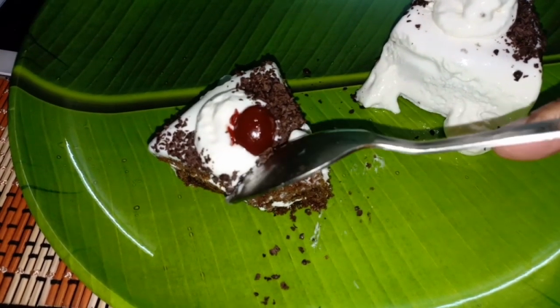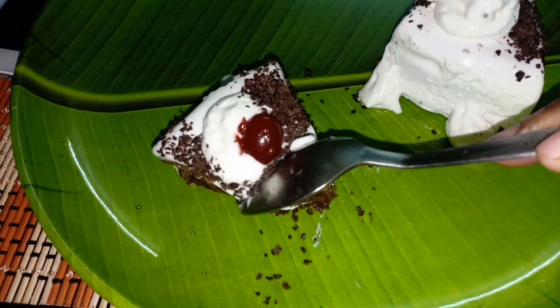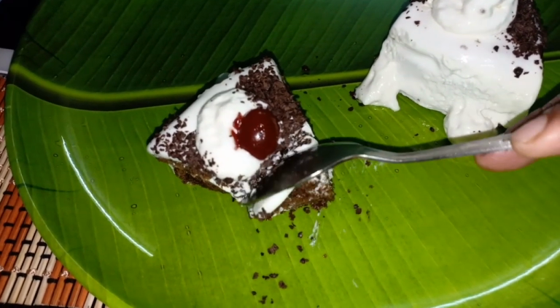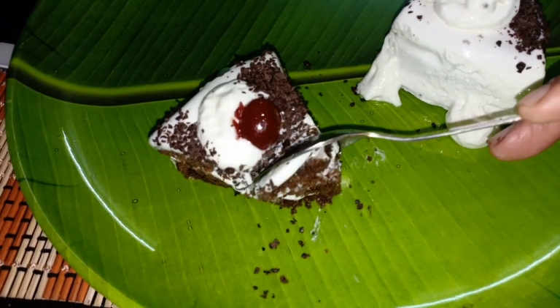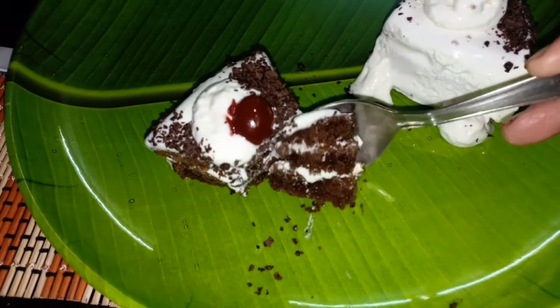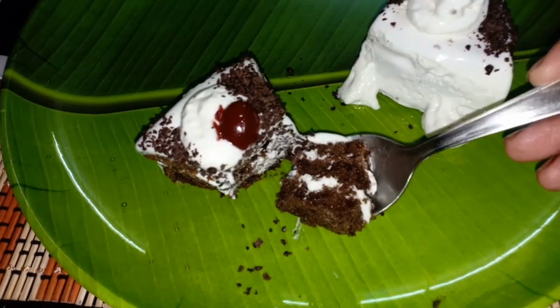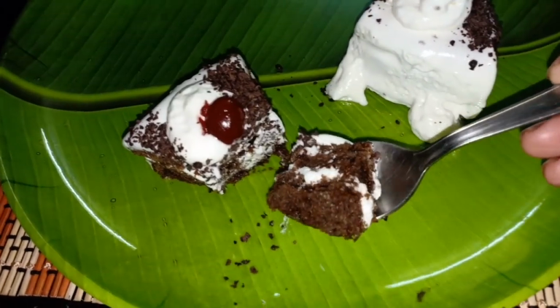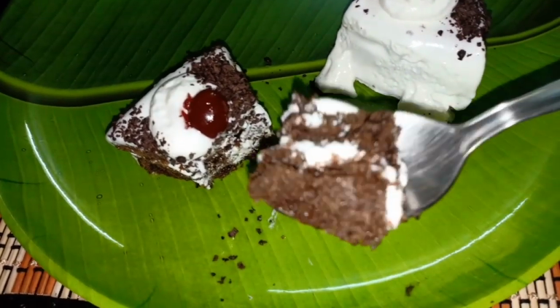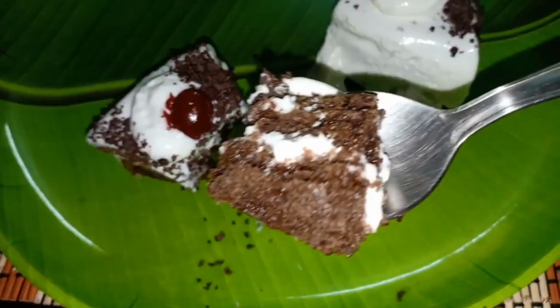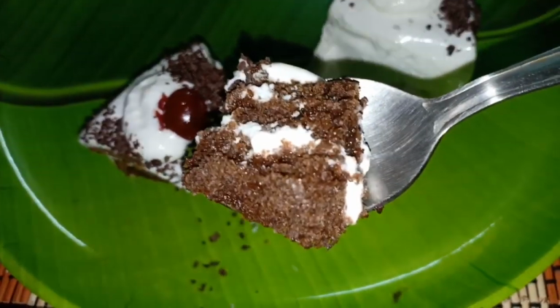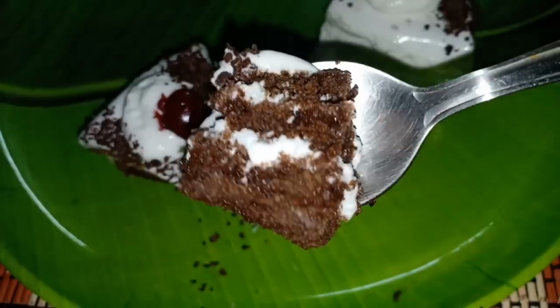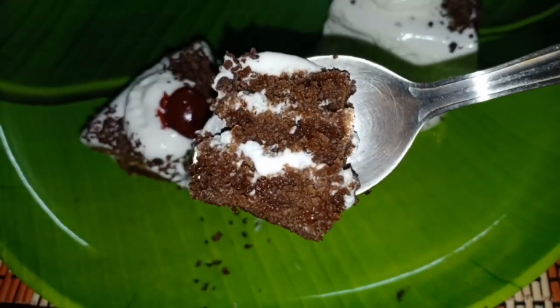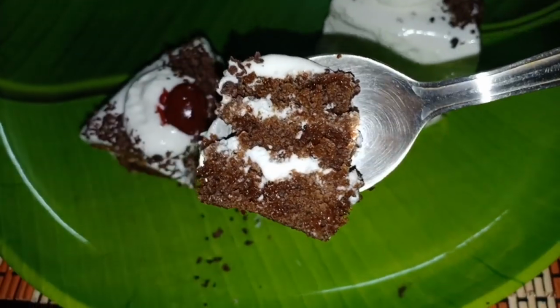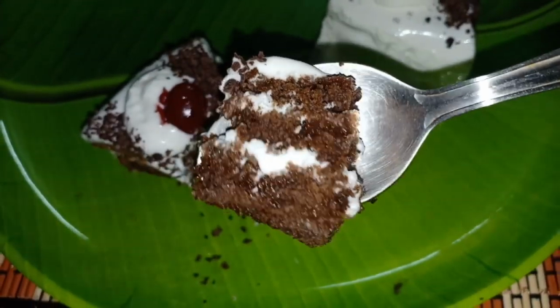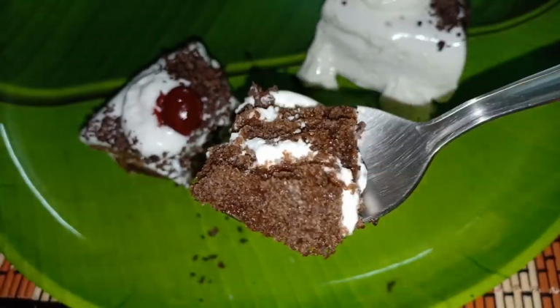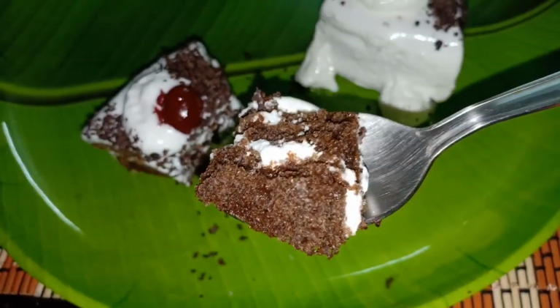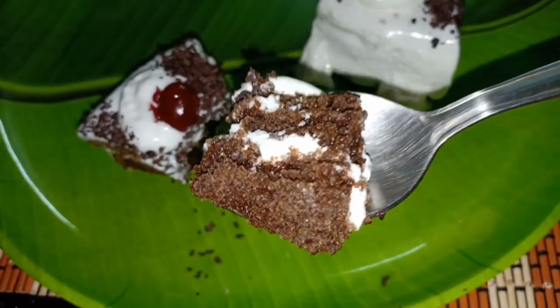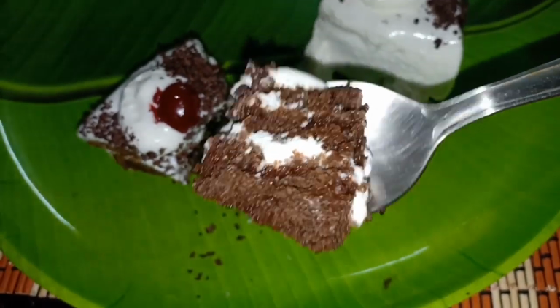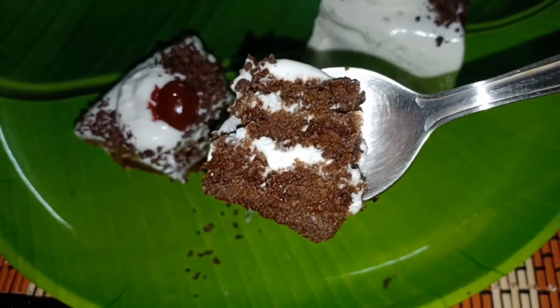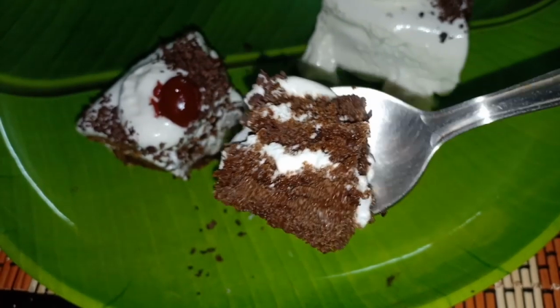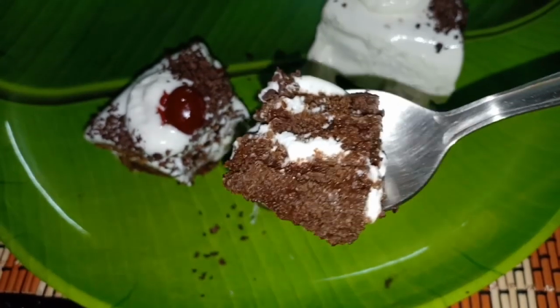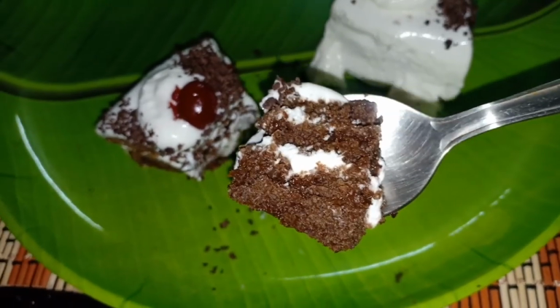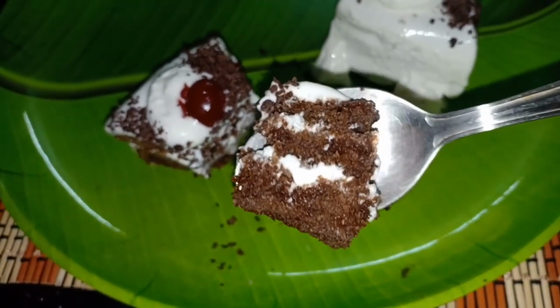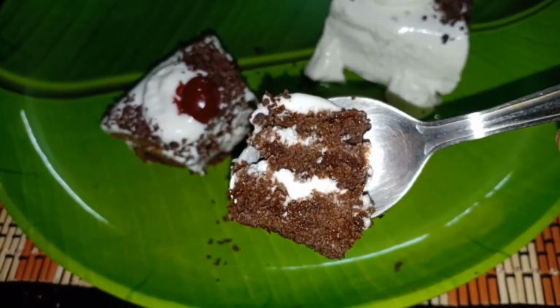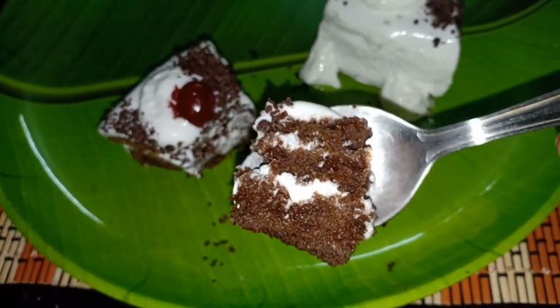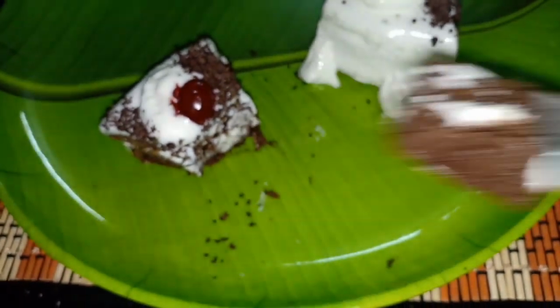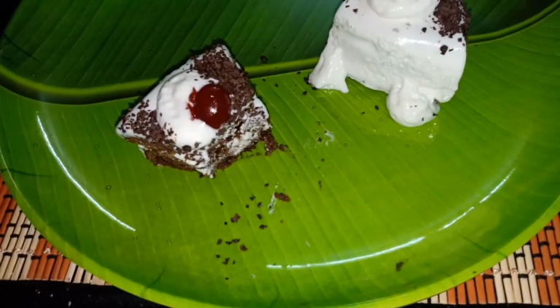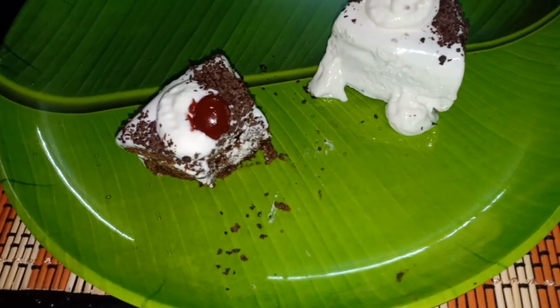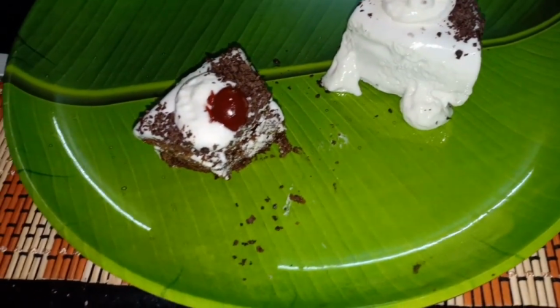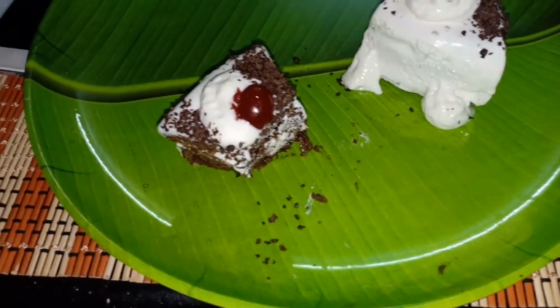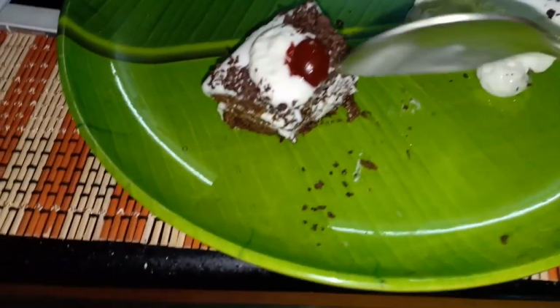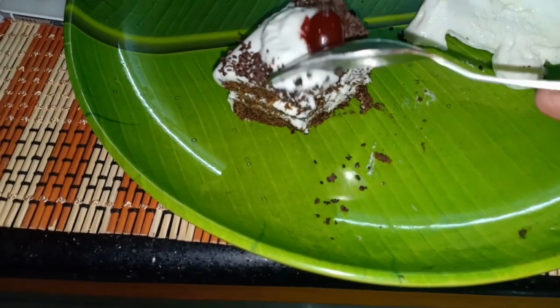For birthdays, we are going to make a black forest cake. We are going to make it piece by piece, step by step — it will be easier and yummy. Let's watch our video.